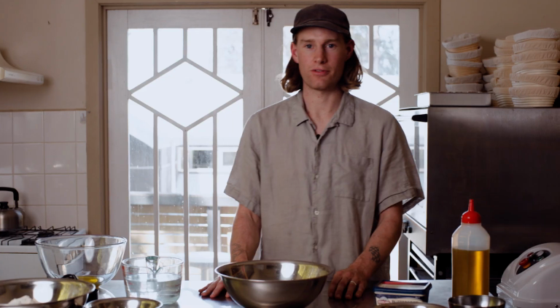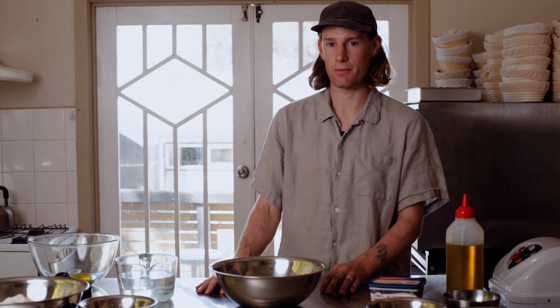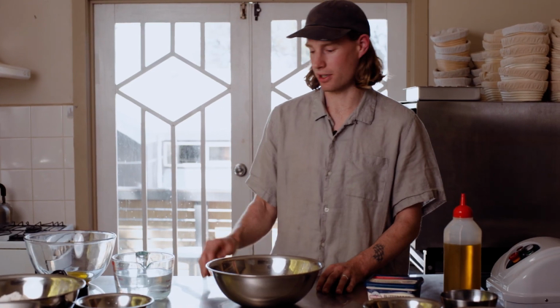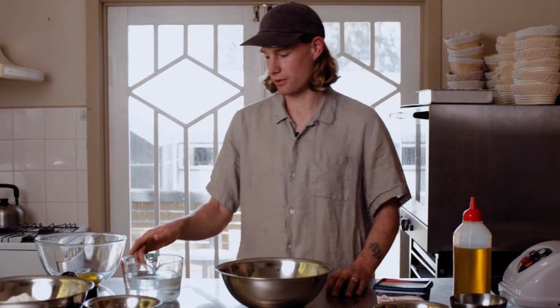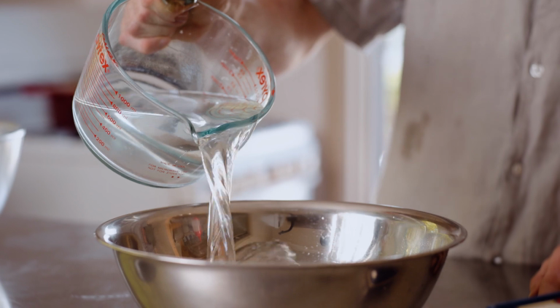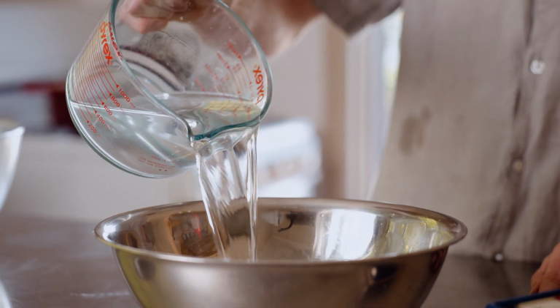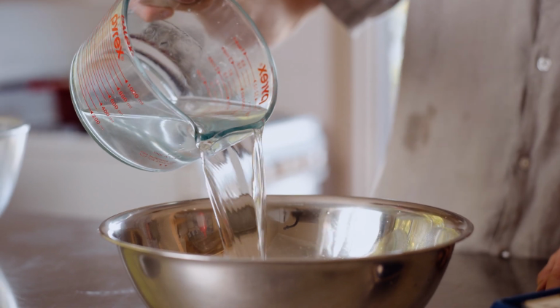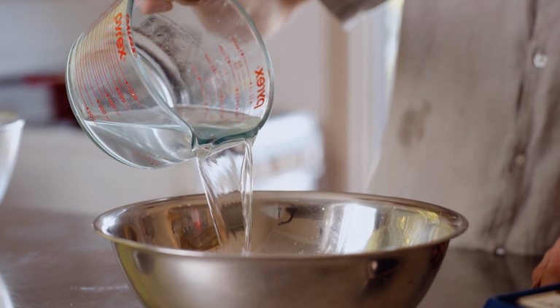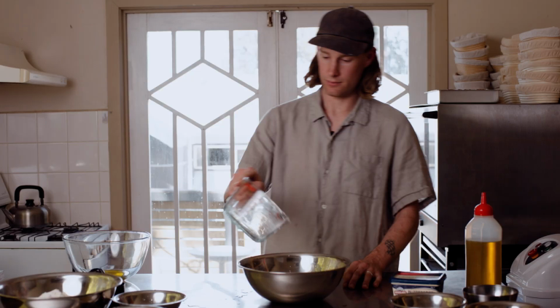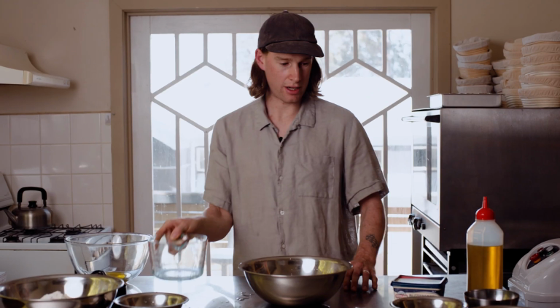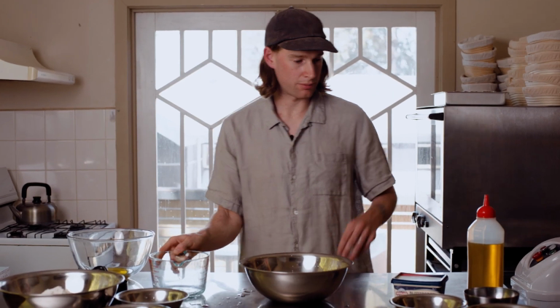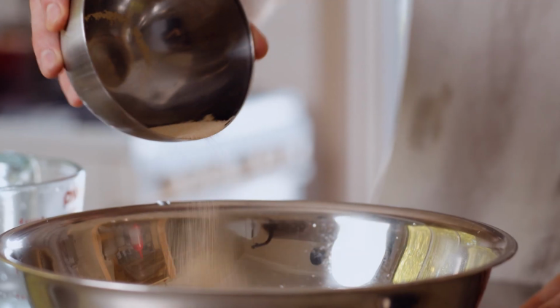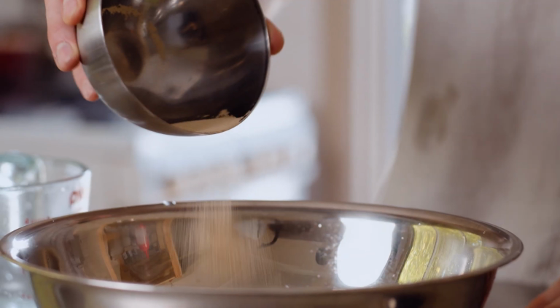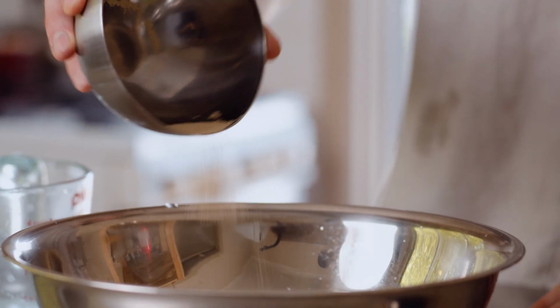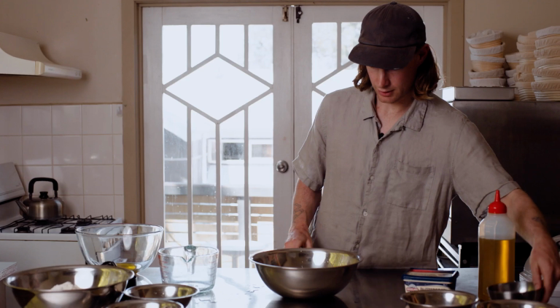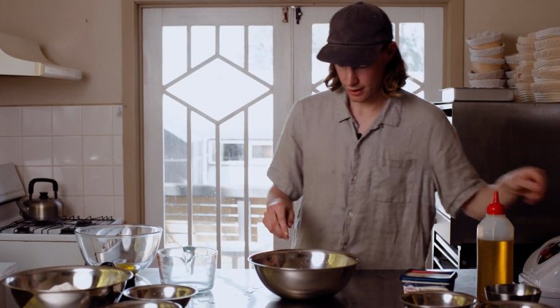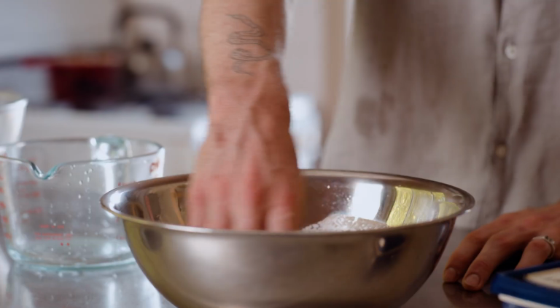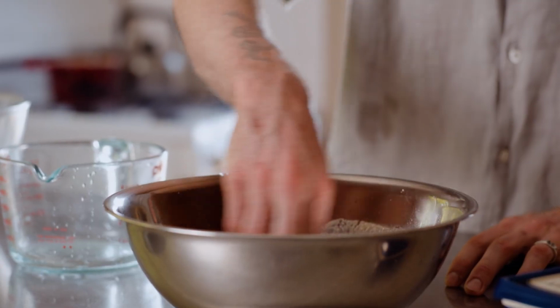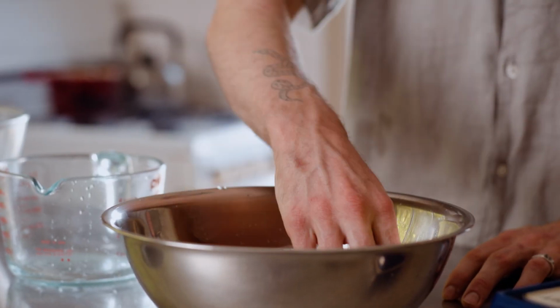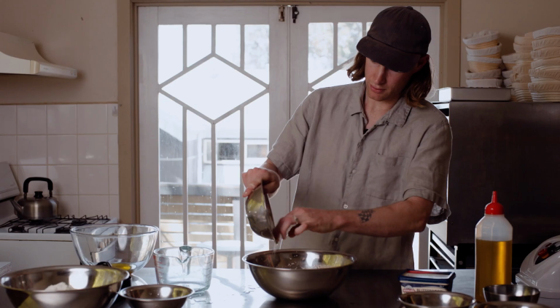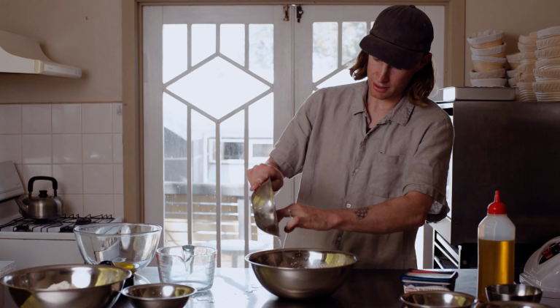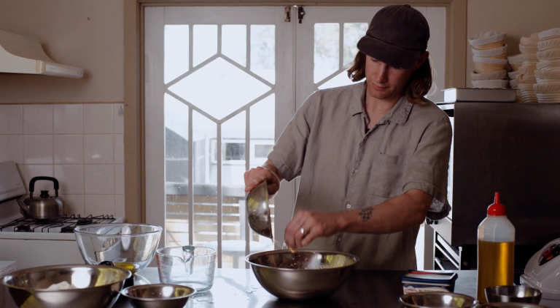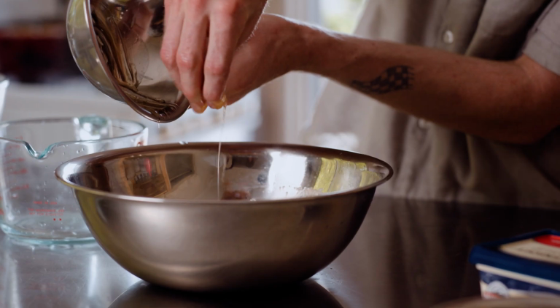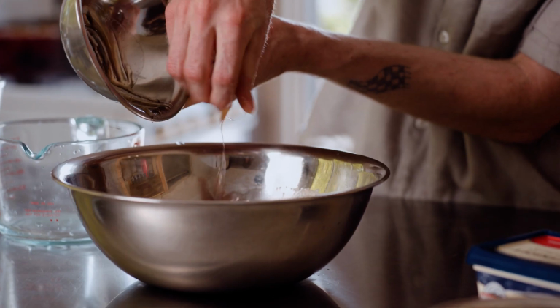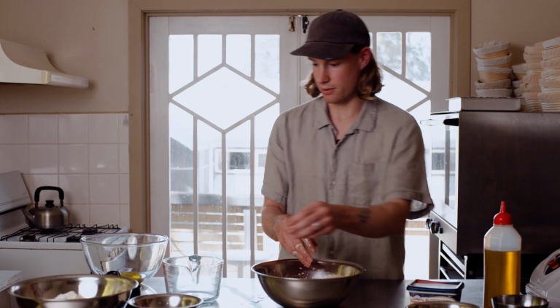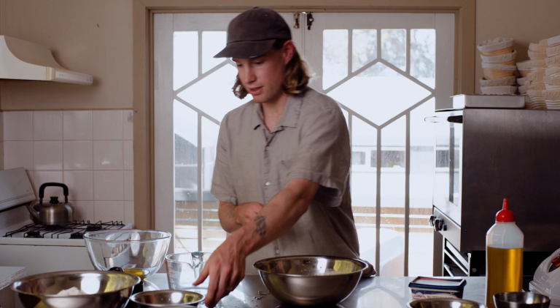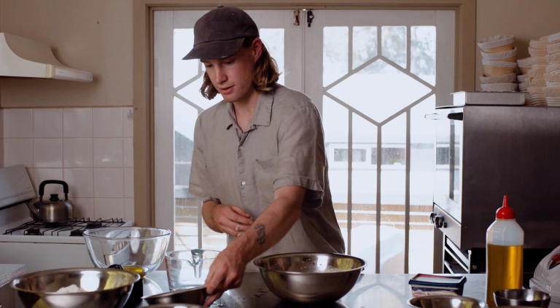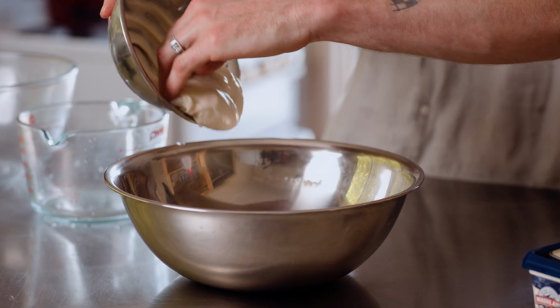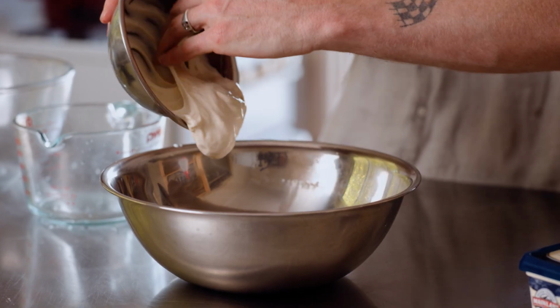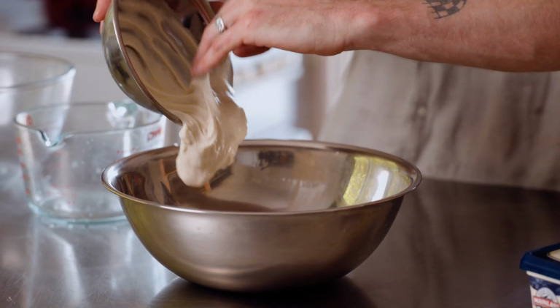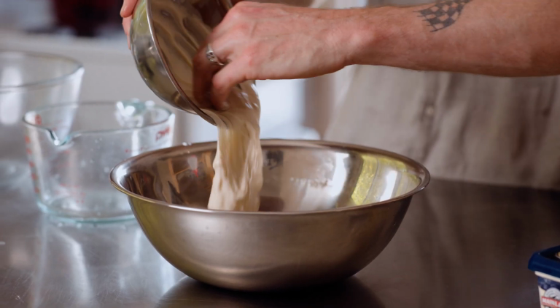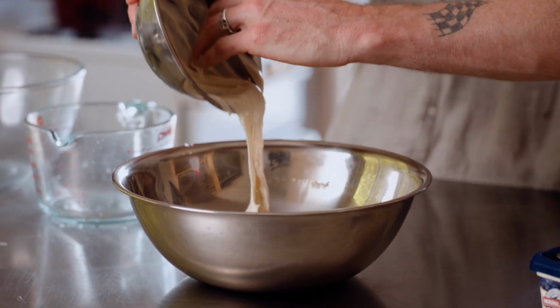First step to making the focaccia: 450 millilitres of water. Then I like to put my yeast in, give that a slight mix, about two teaspoons of honey. The last liquid ingredient is the starter, about 120 grams of that.